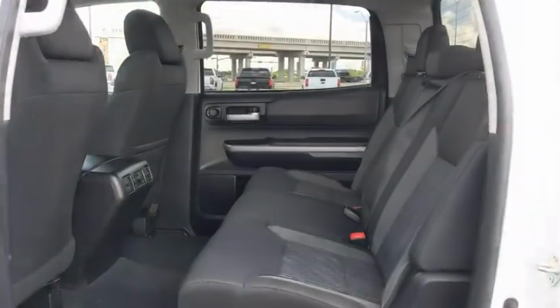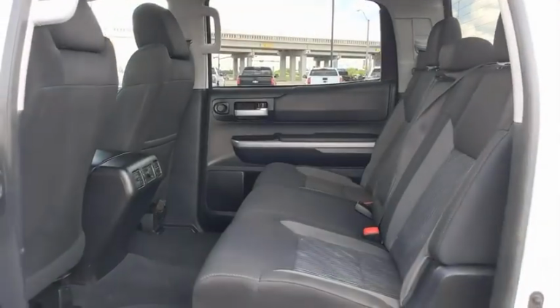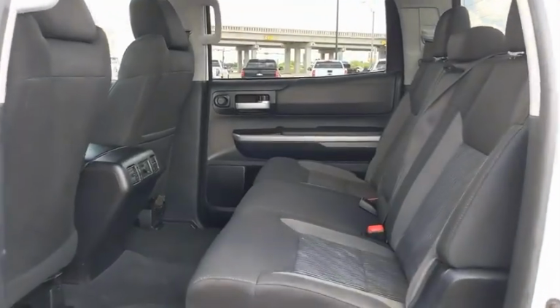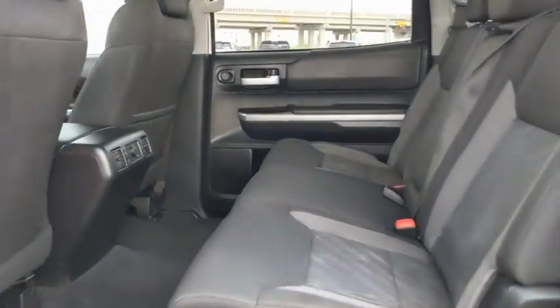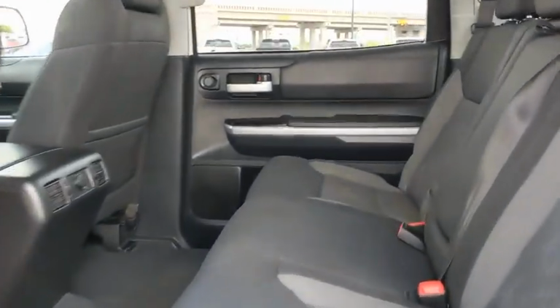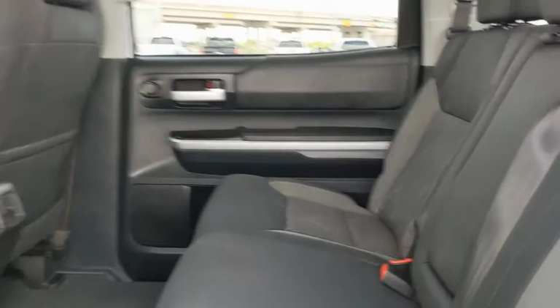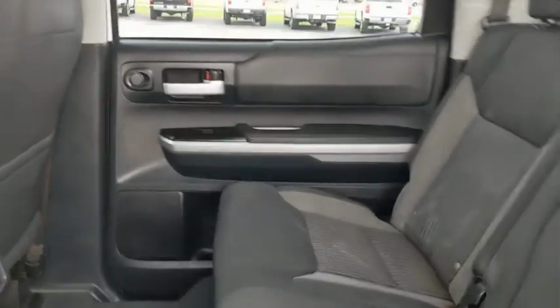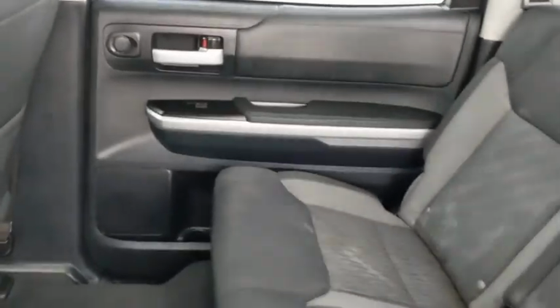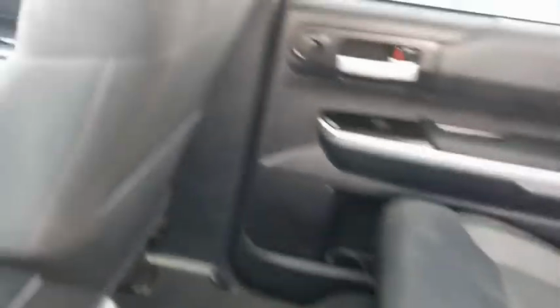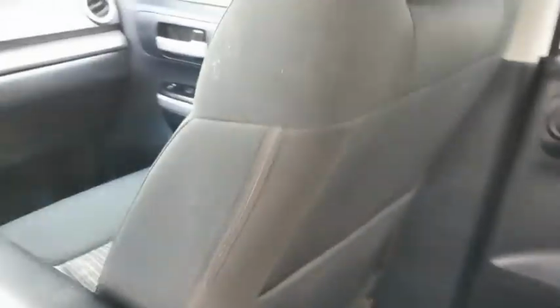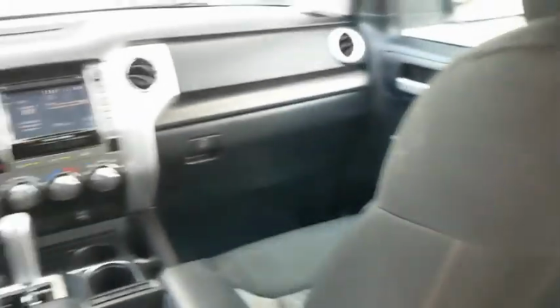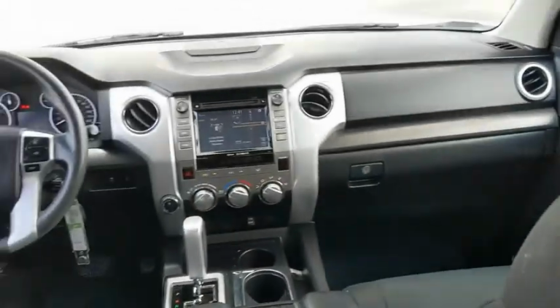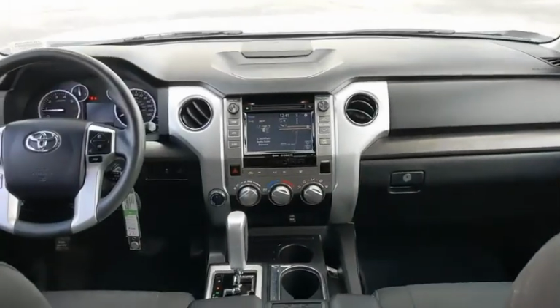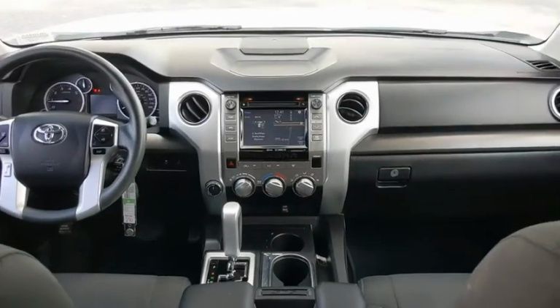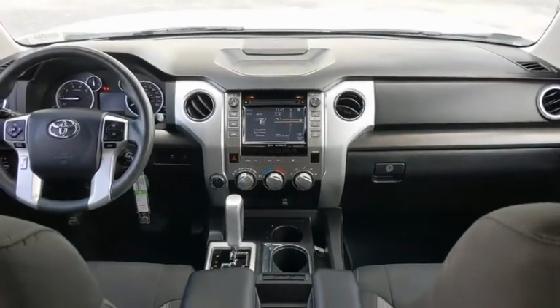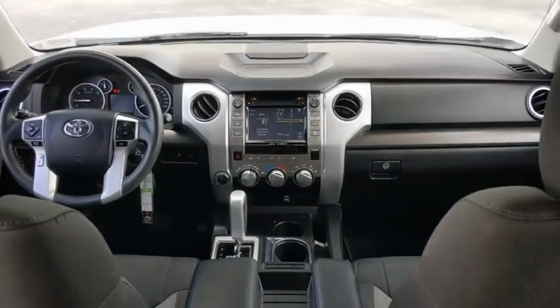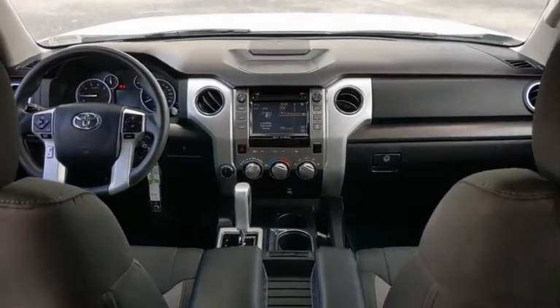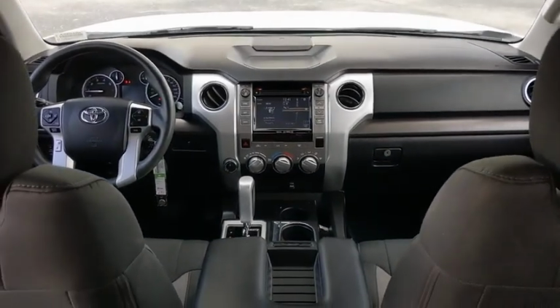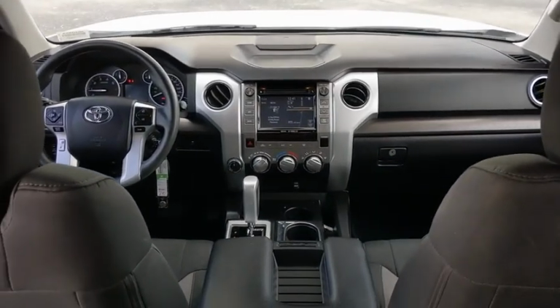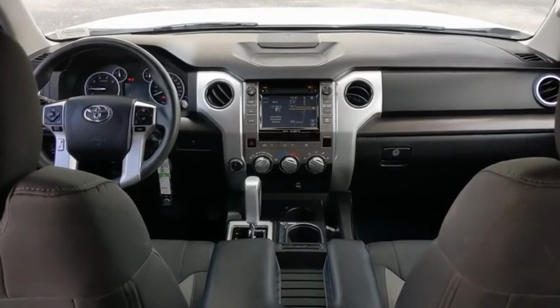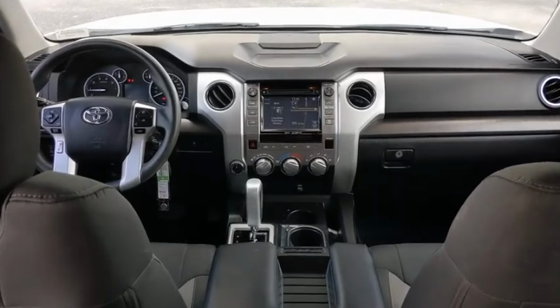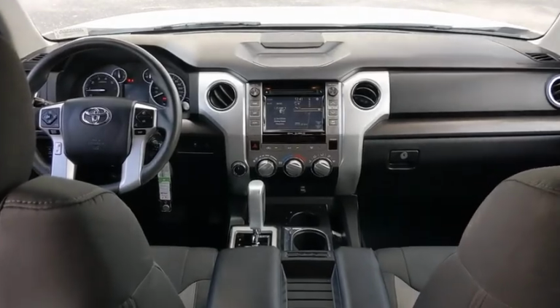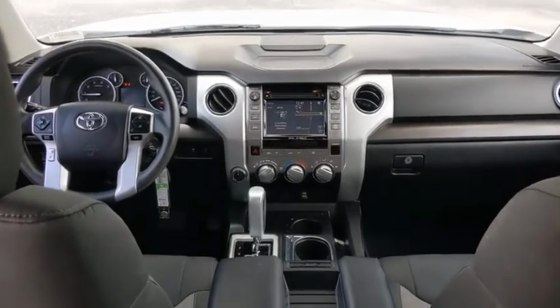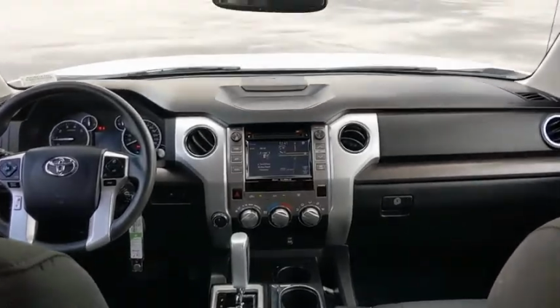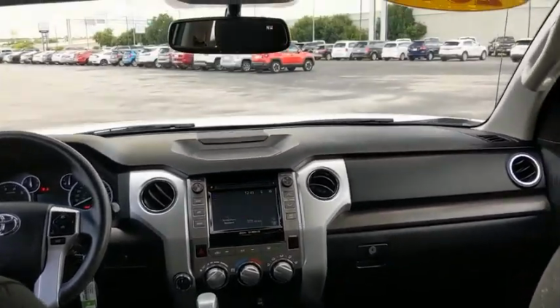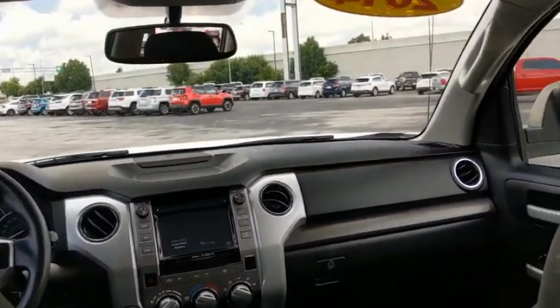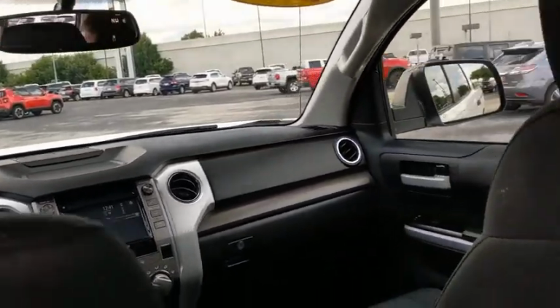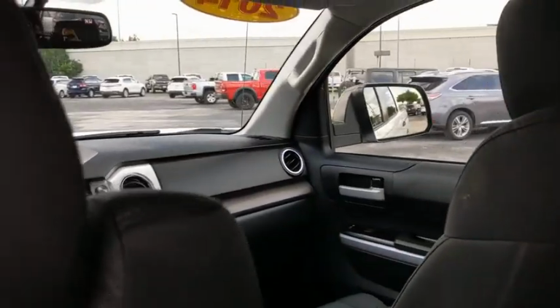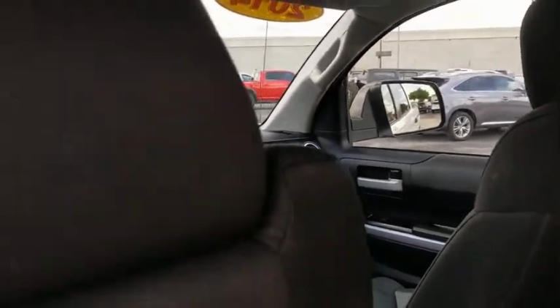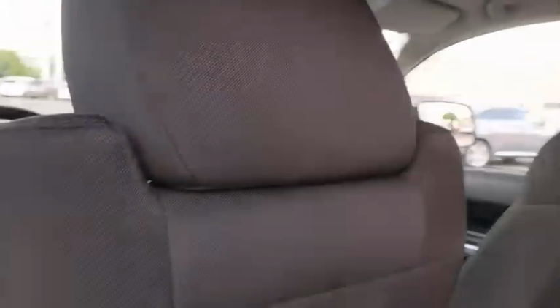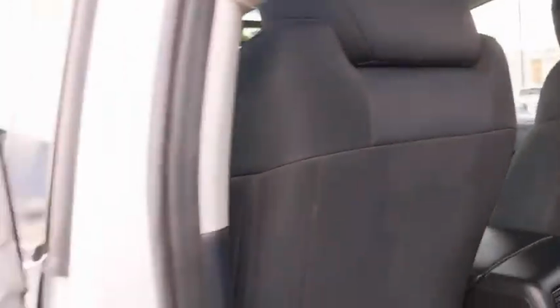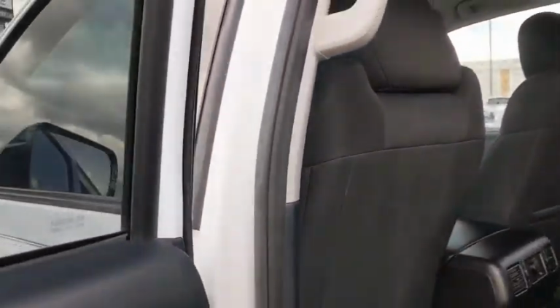This vehicle has less than 115,000 miles. Here are some of this vehicle's great options: backup camera, tow hitch, anti-lock braking system, keyless entry, traction control, stability control.